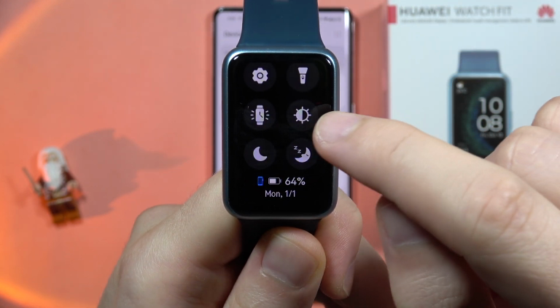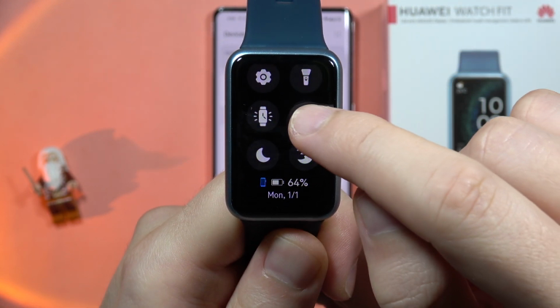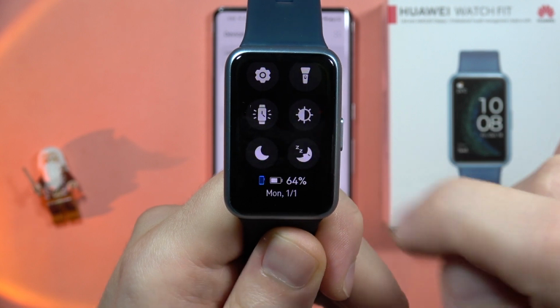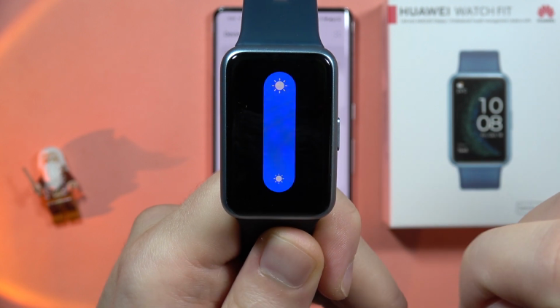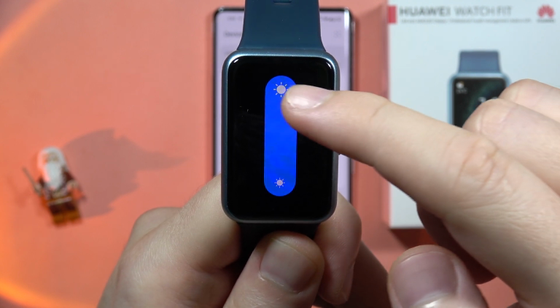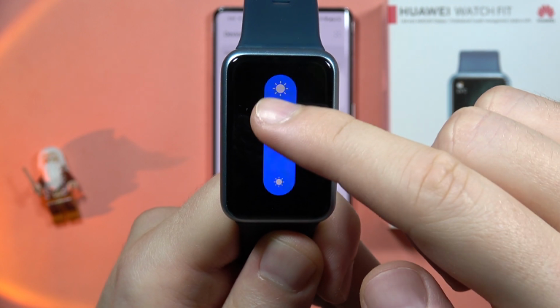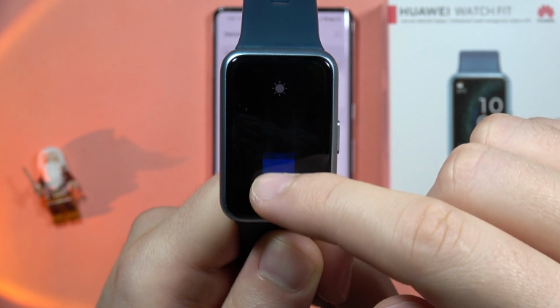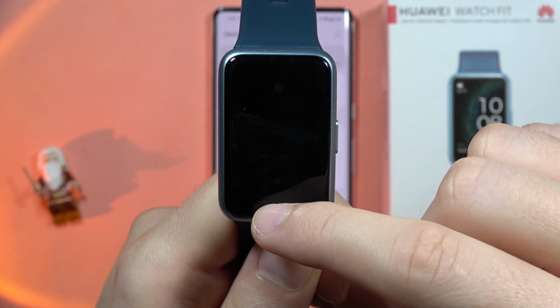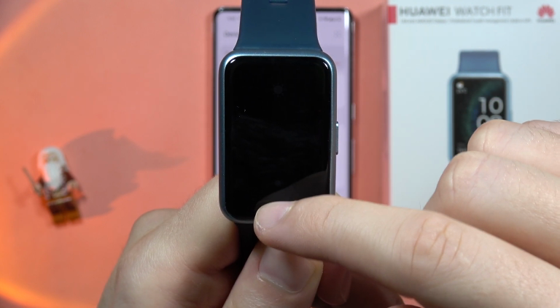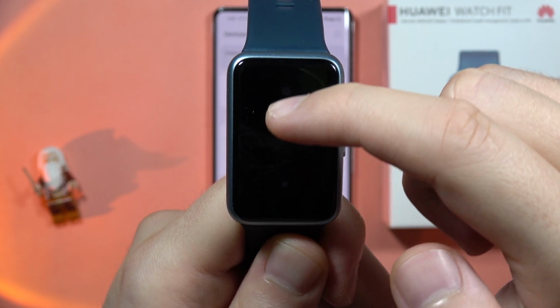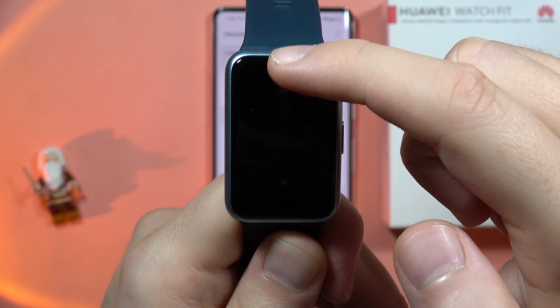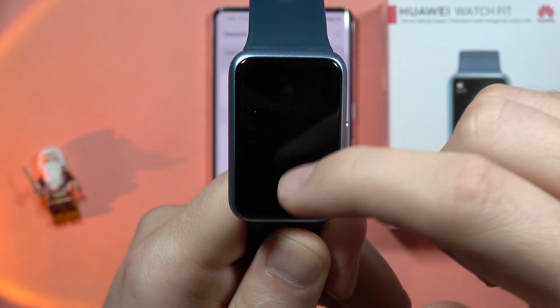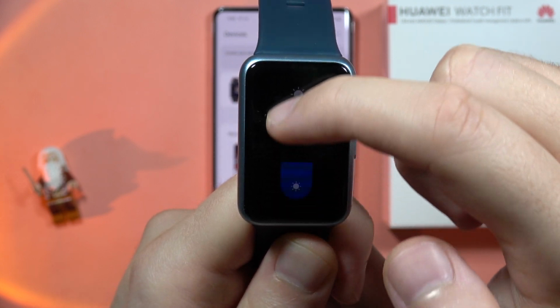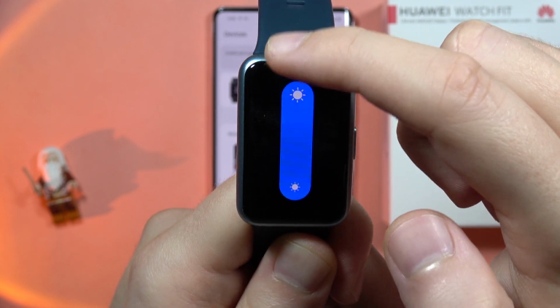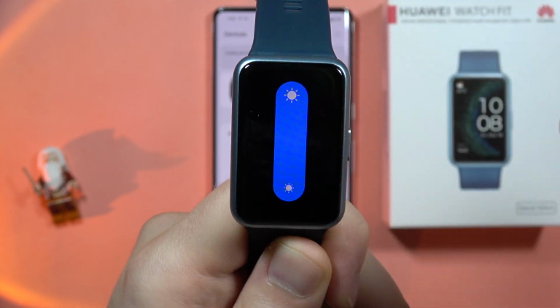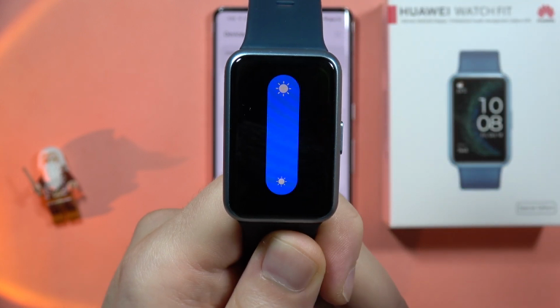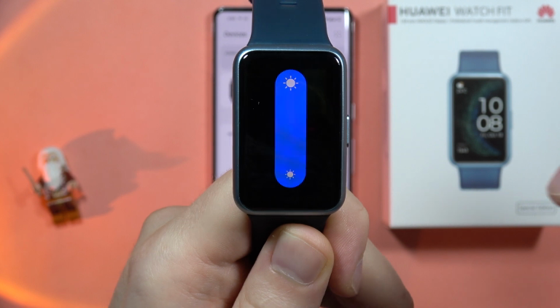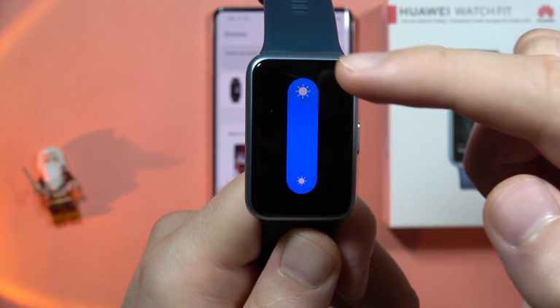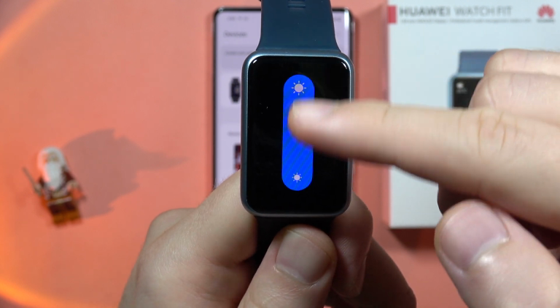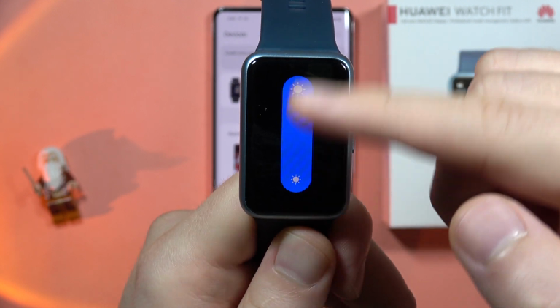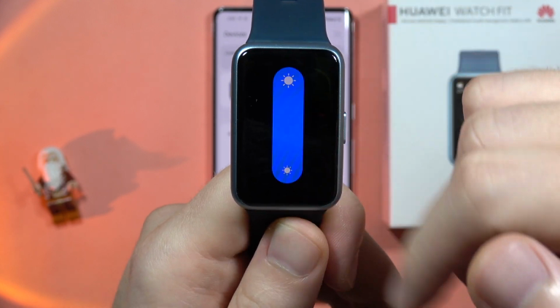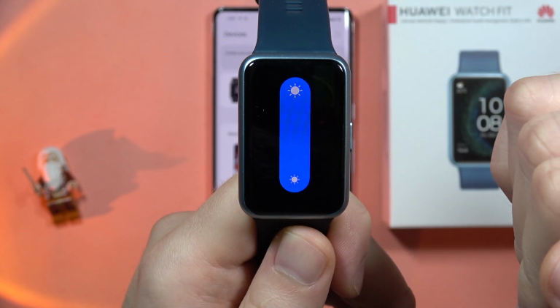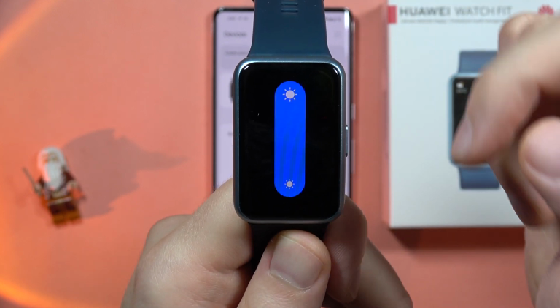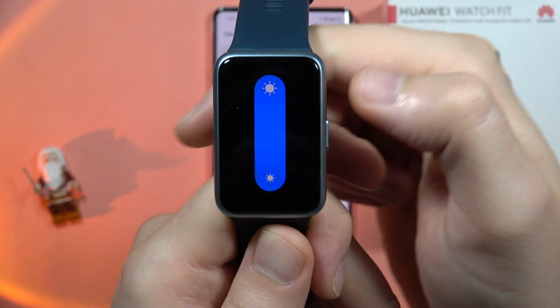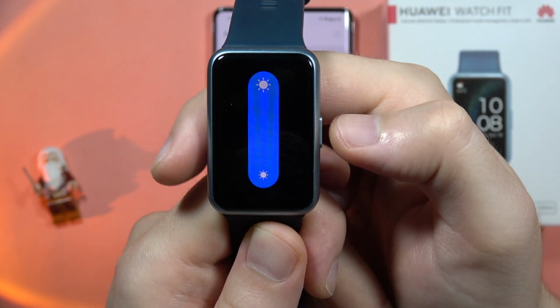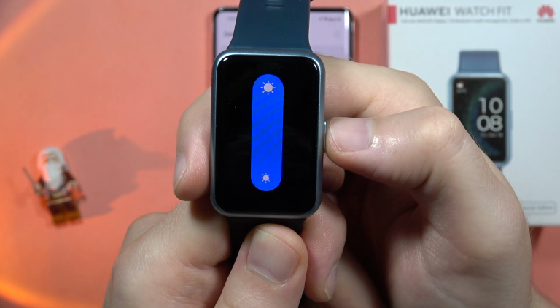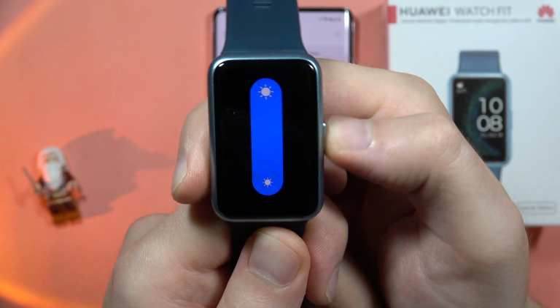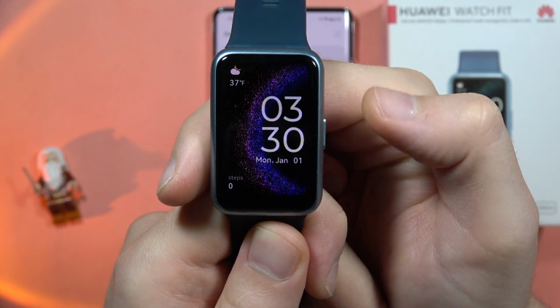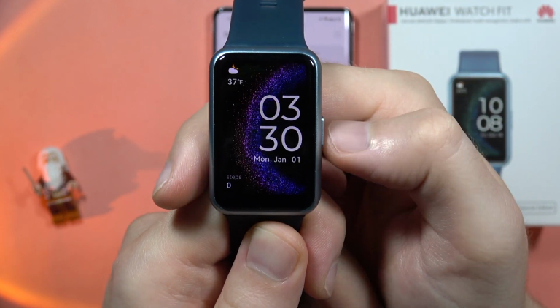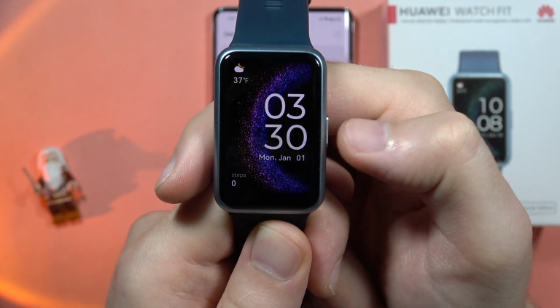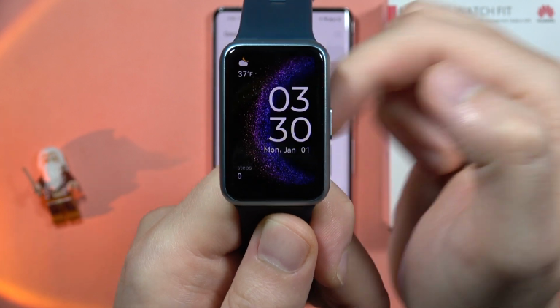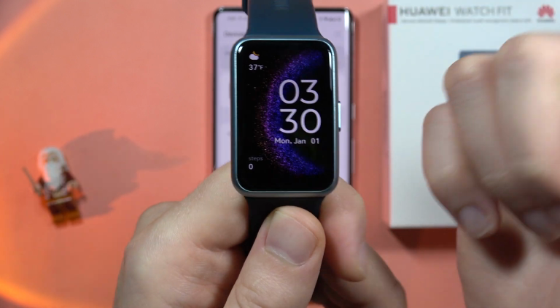When you click on this icon, you can decrease or increase the brightness level by sliding your finger up and down. When you go back, just click on this back button.